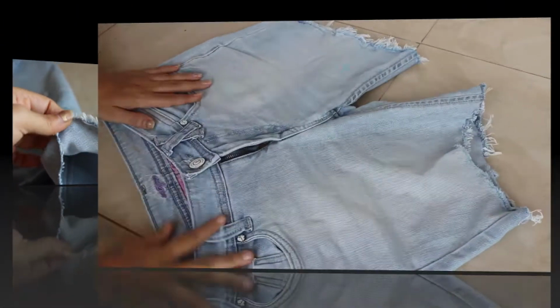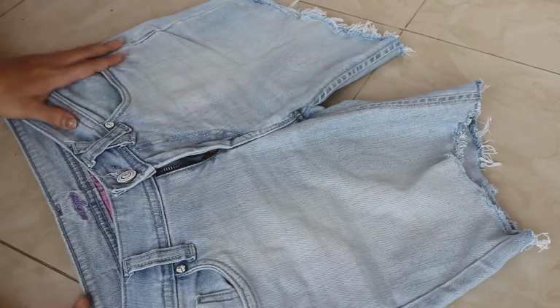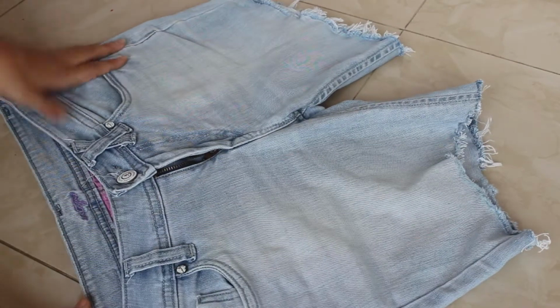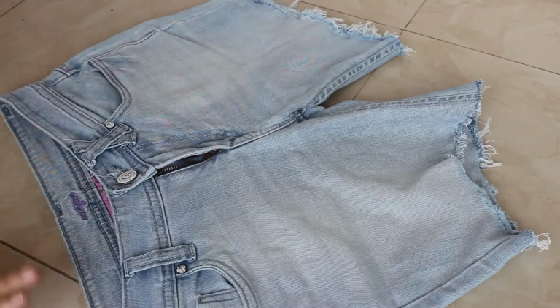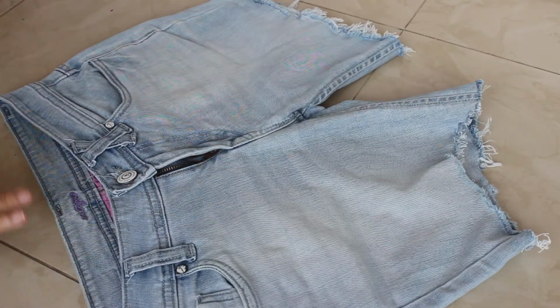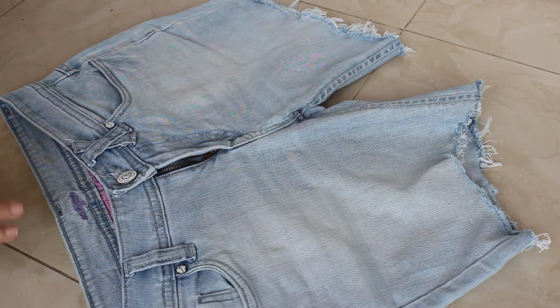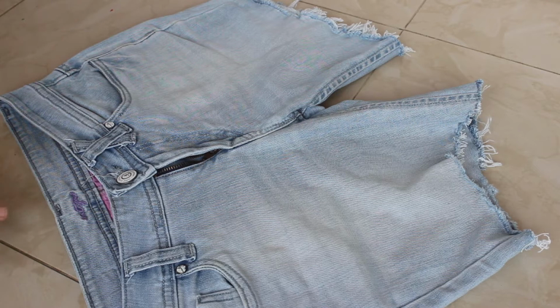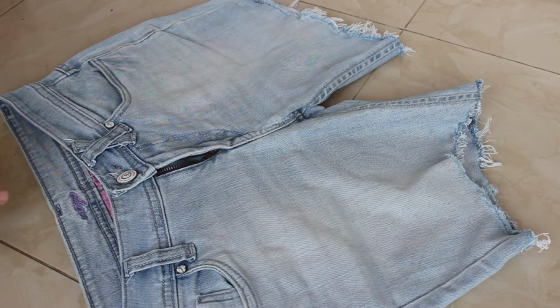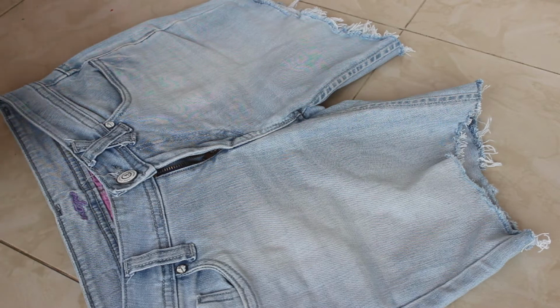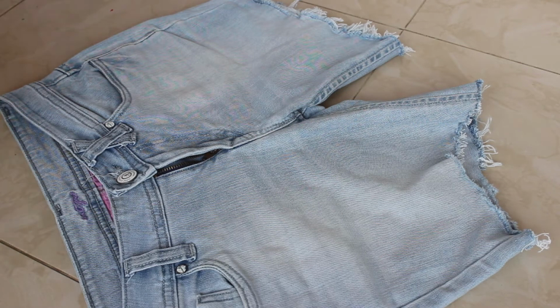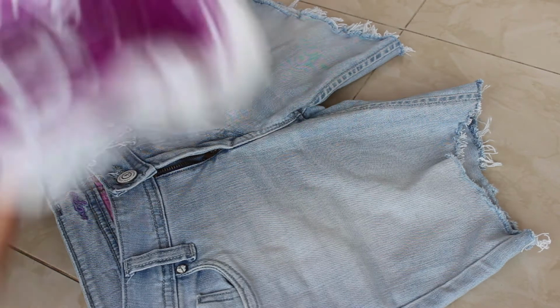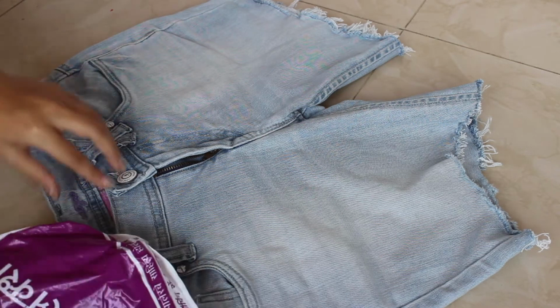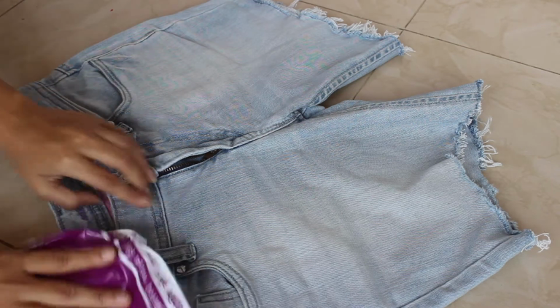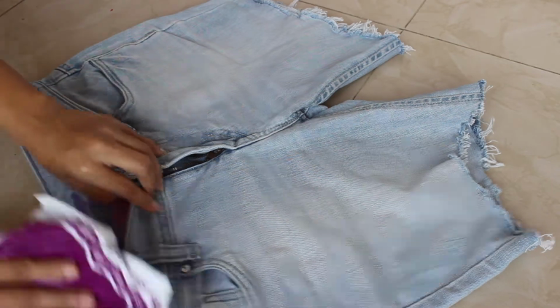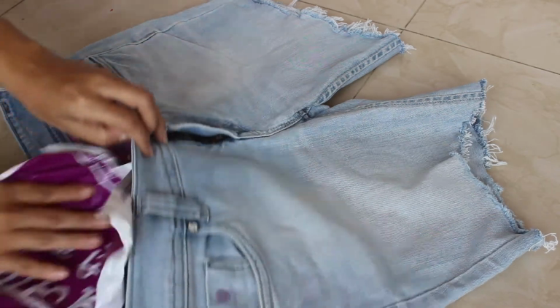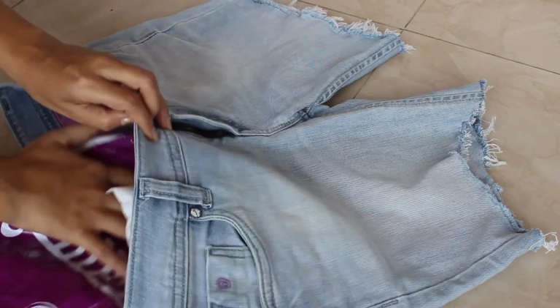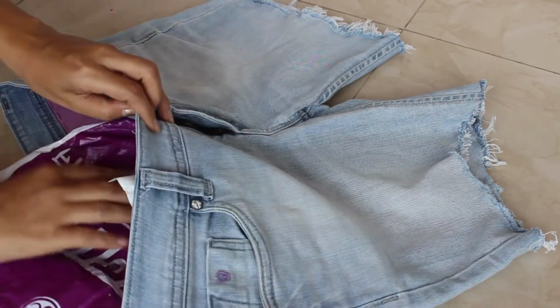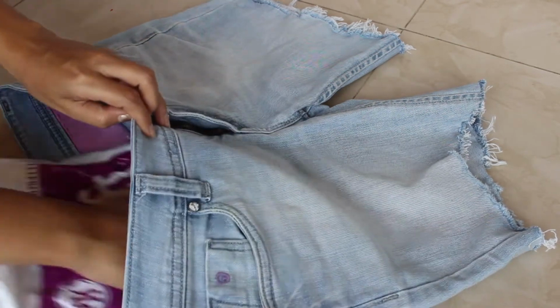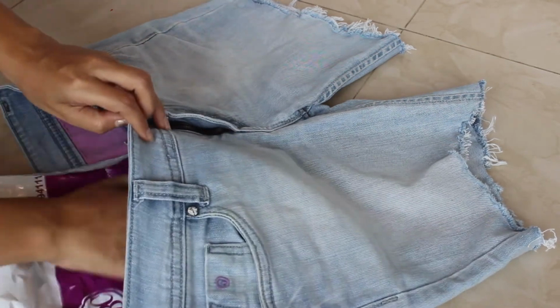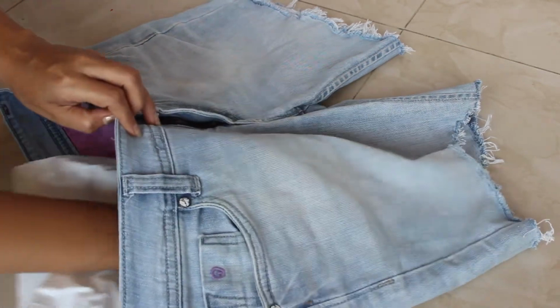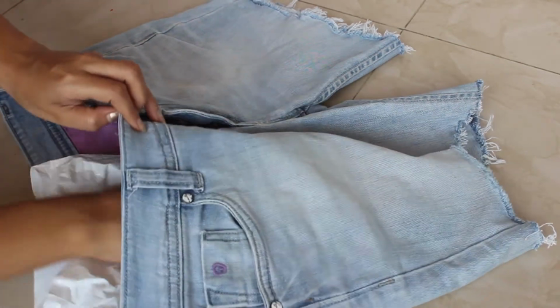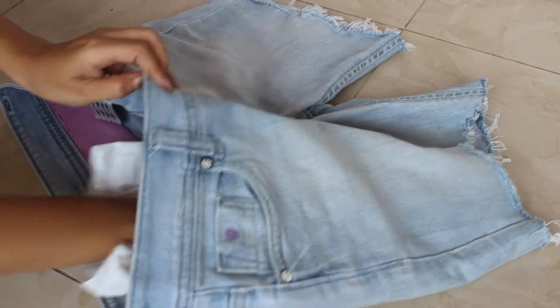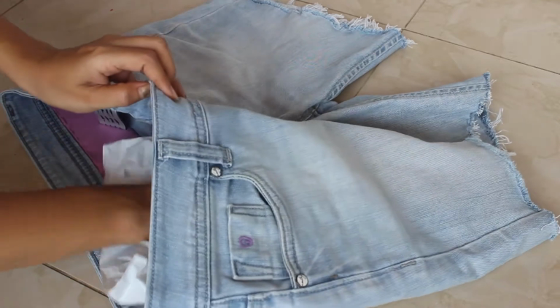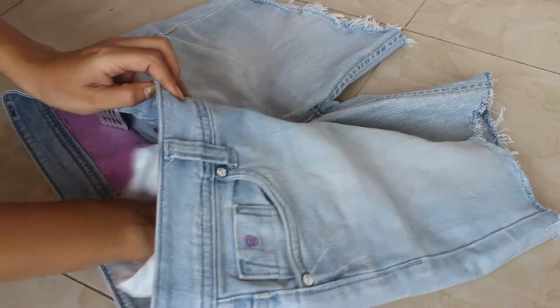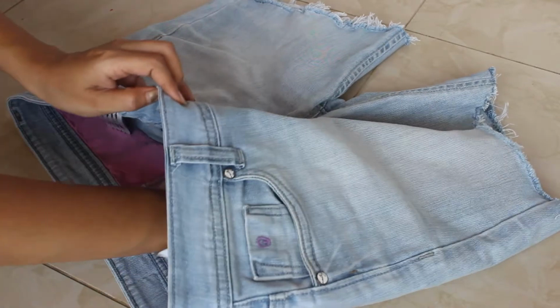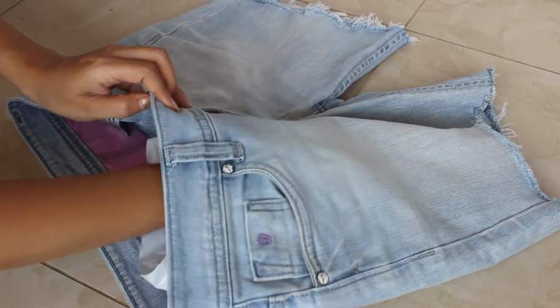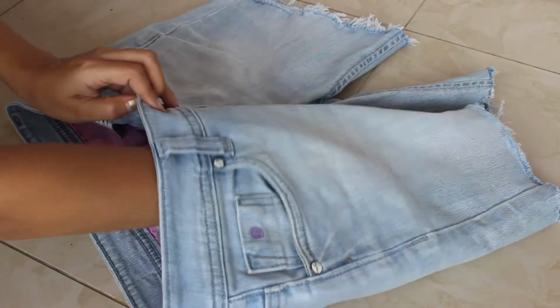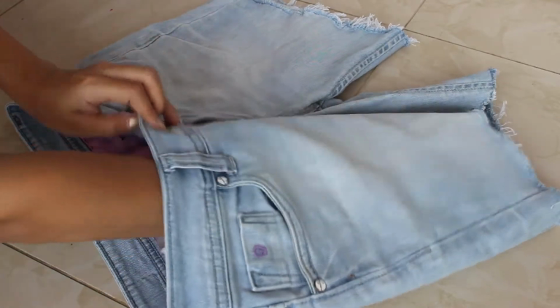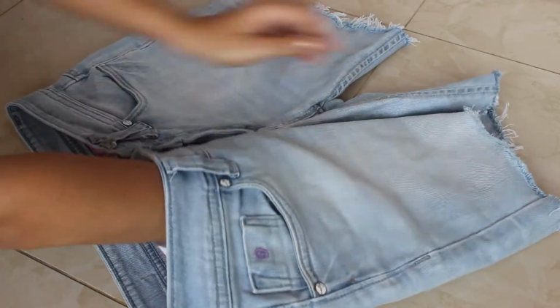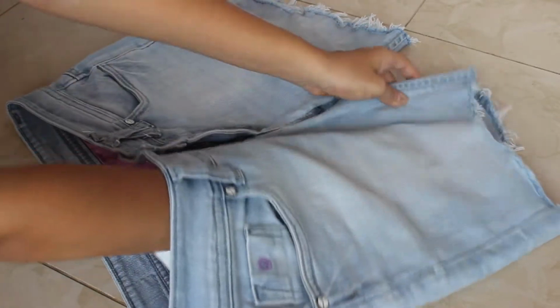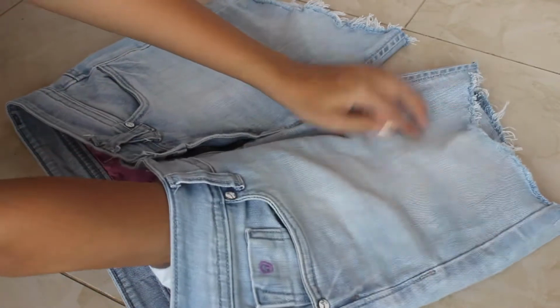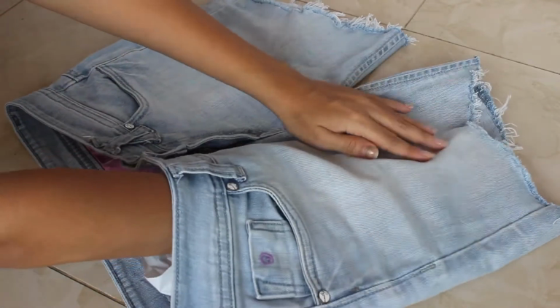After your shorts are nice and ripped, place them flat on the surface and insert some plastic bag or cardboard inside before starting to paint.